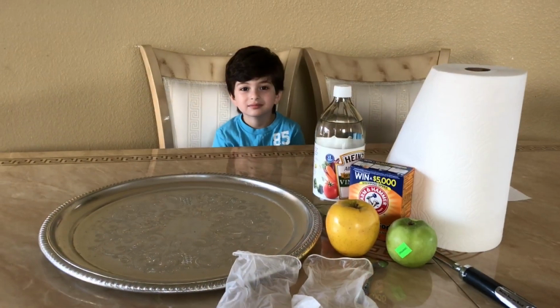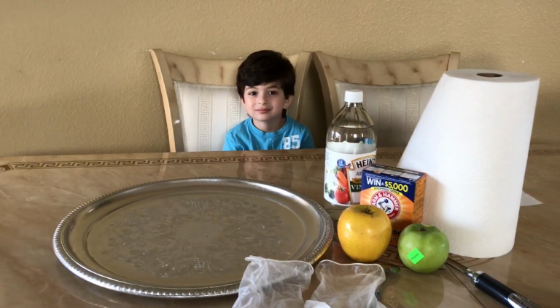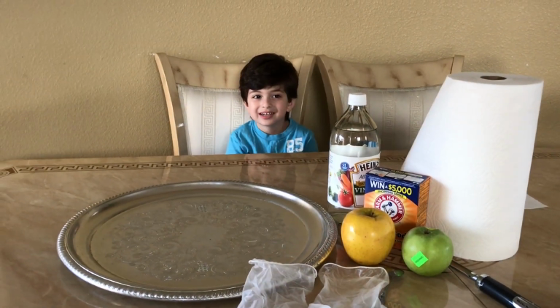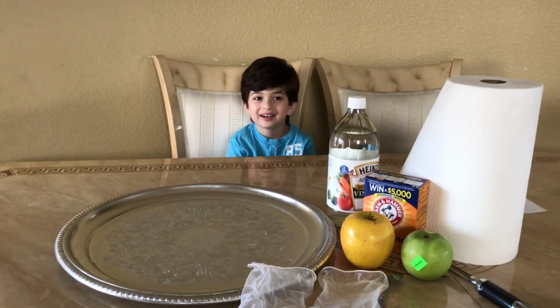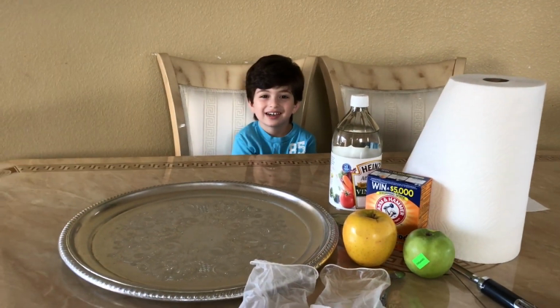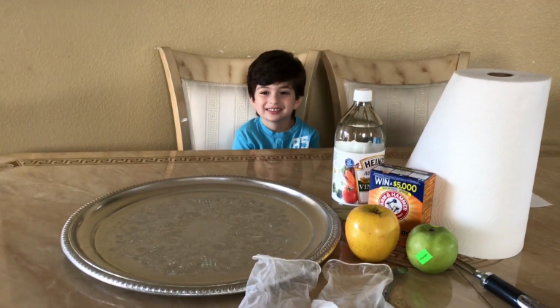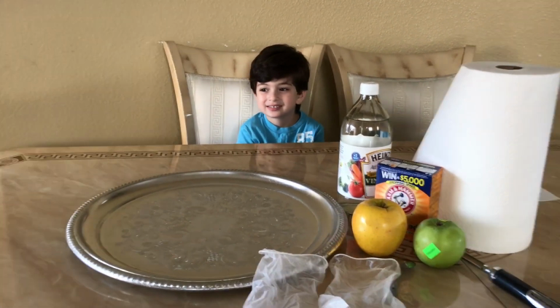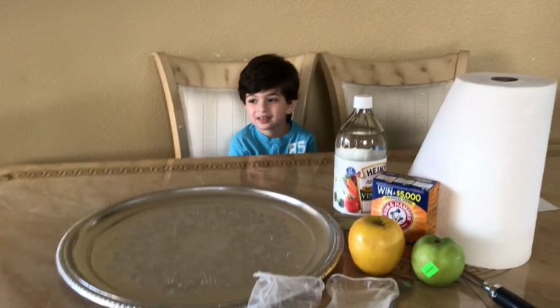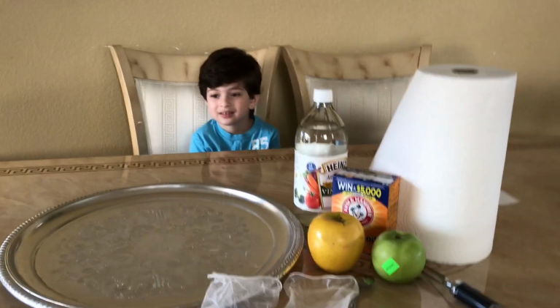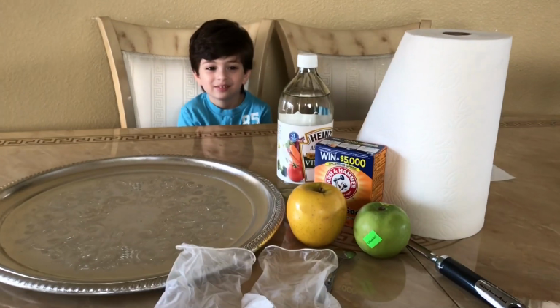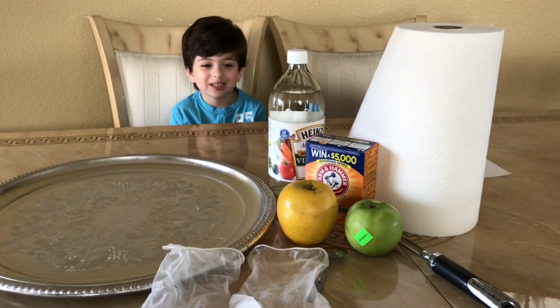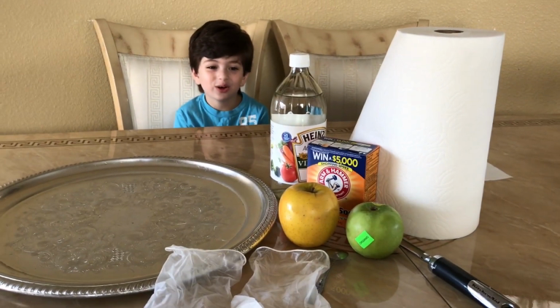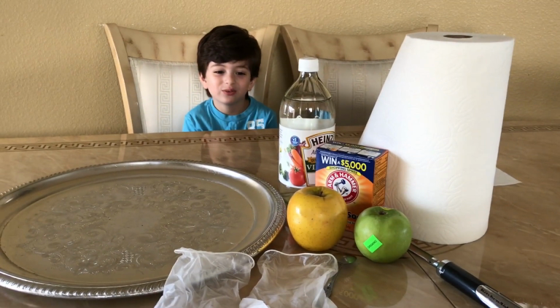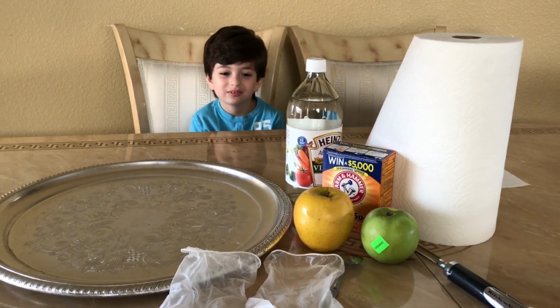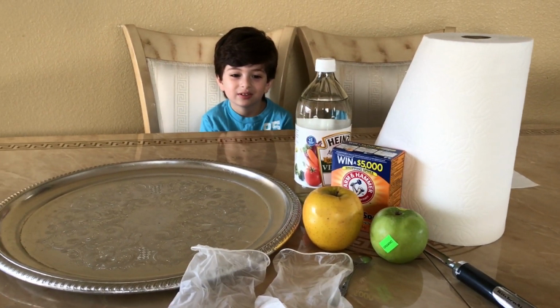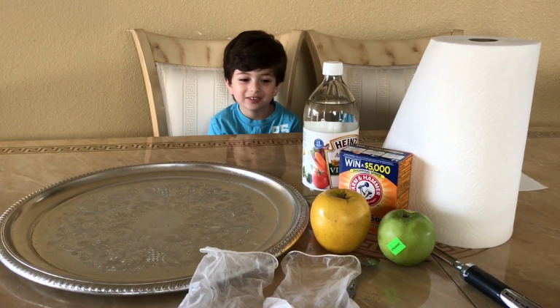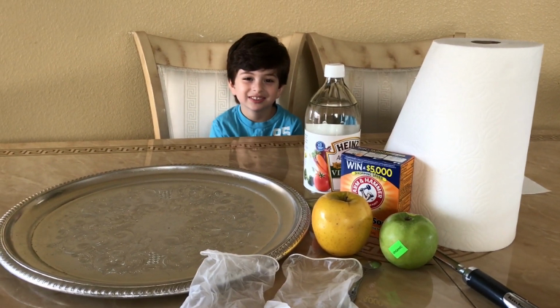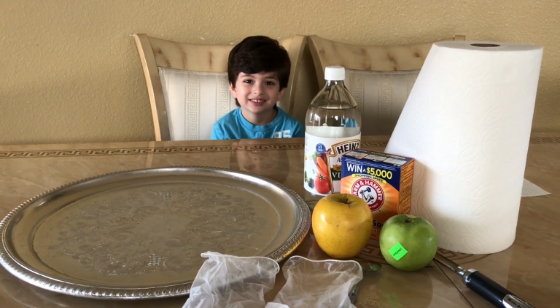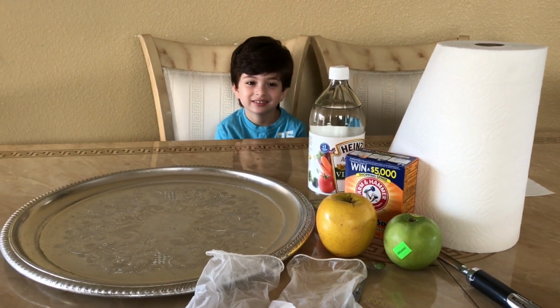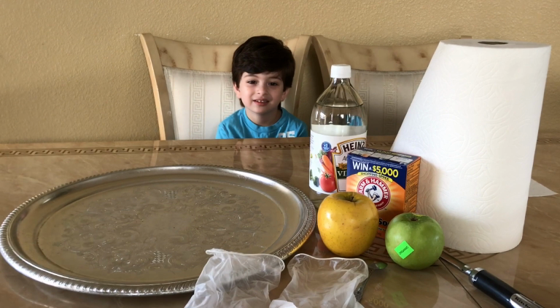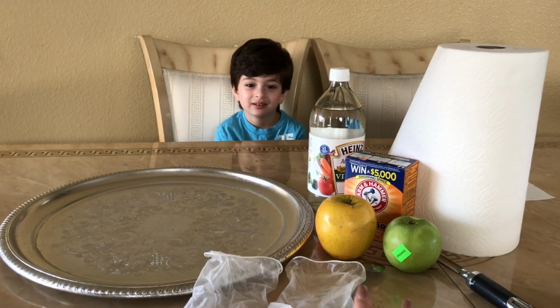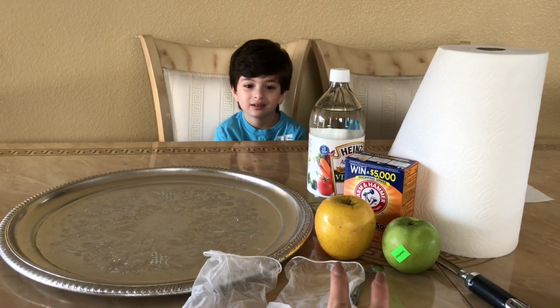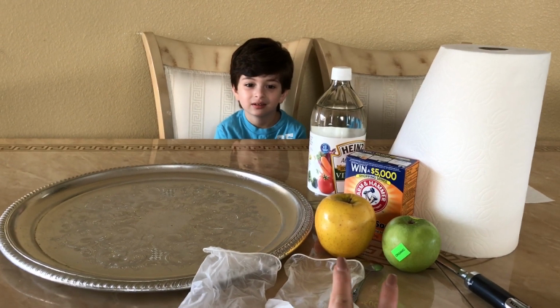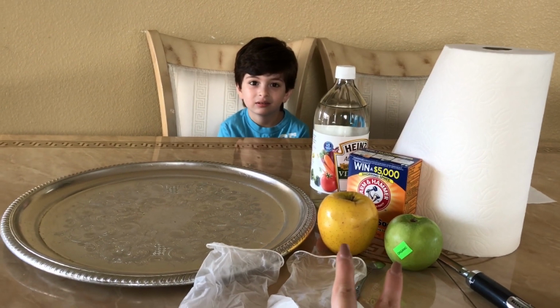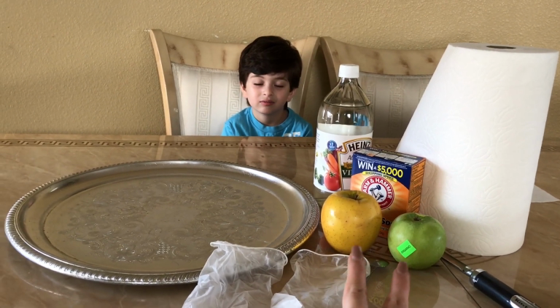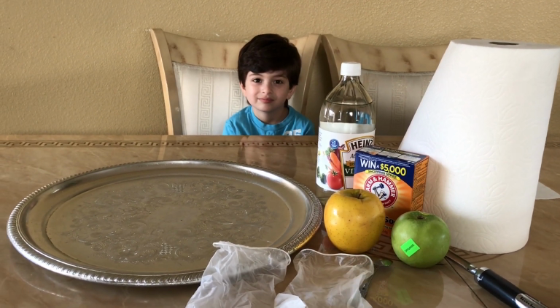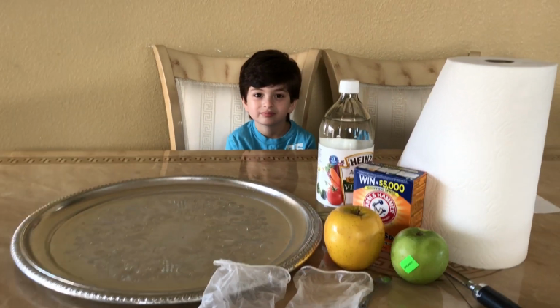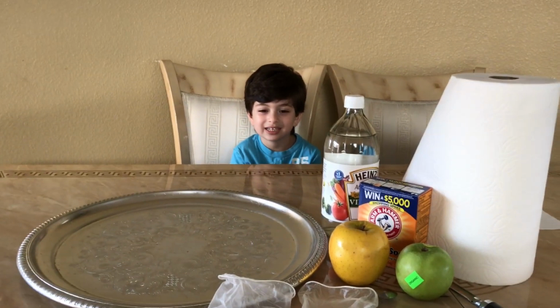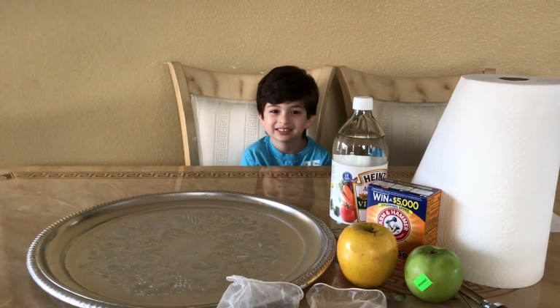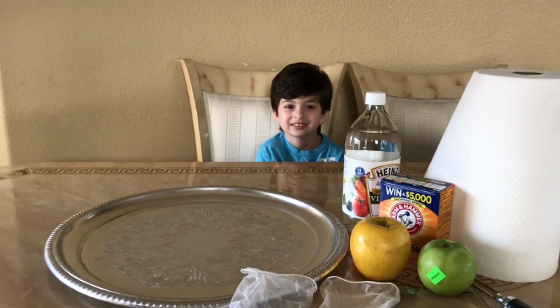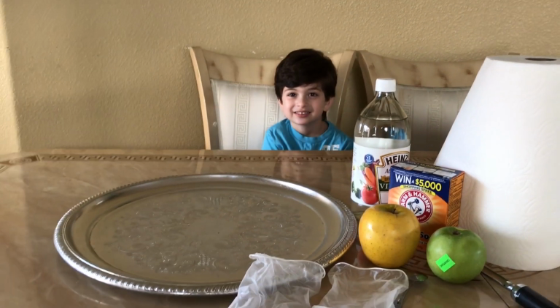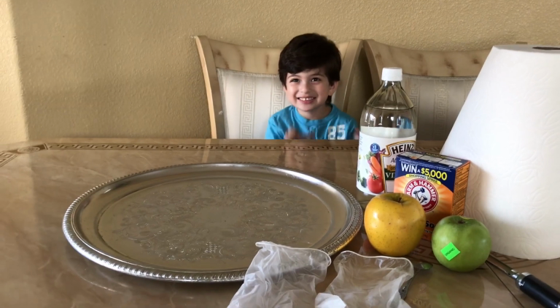Hi Nanji, how are you? Good. What are we gonna do today? Volcano. We're gonna do a volcano? Yes. We're gonna do an apple volcano. Are you ready? Yes. Are you excited? Yeah.